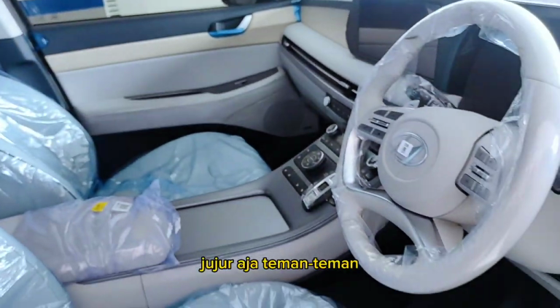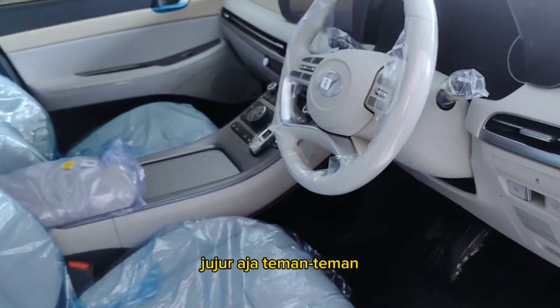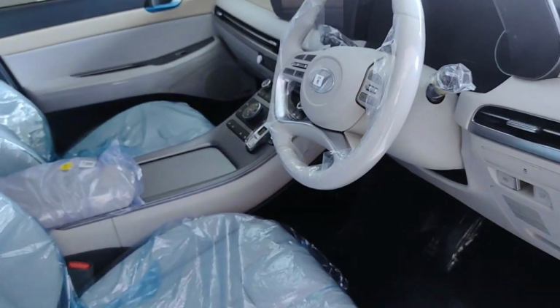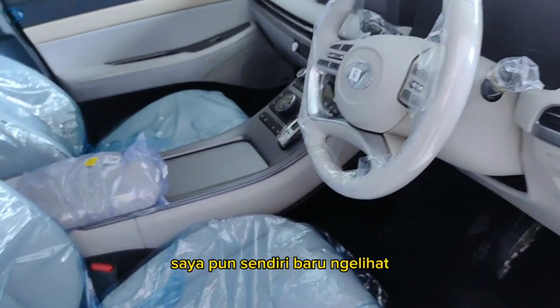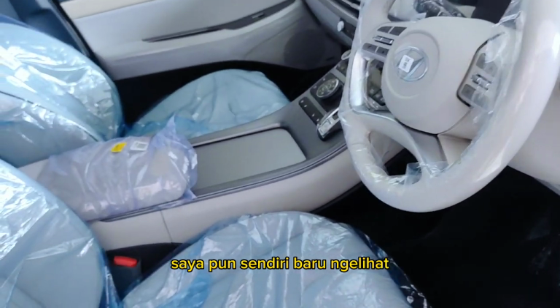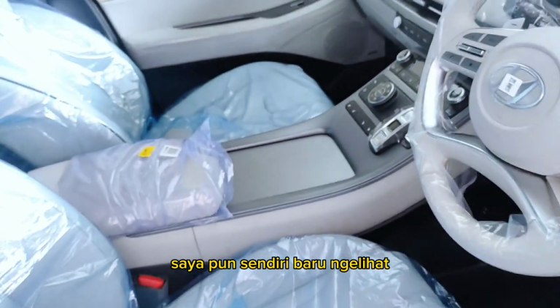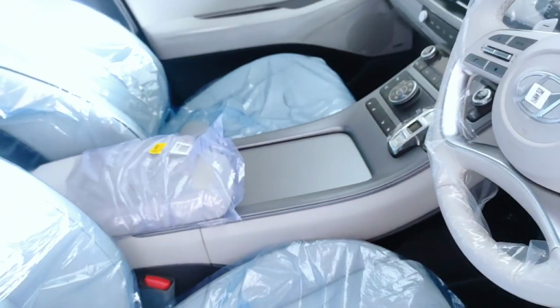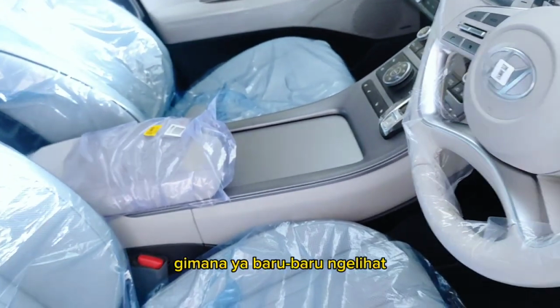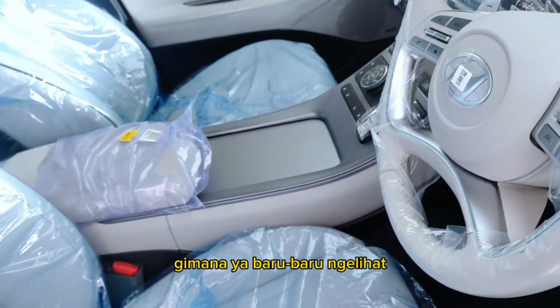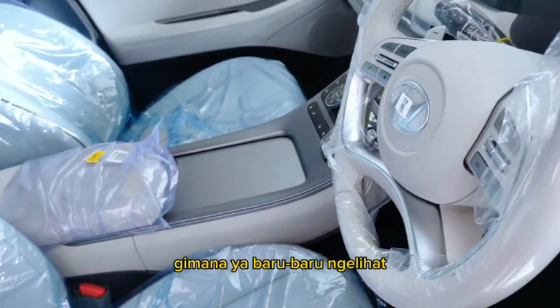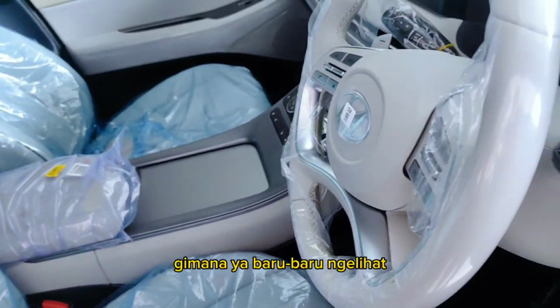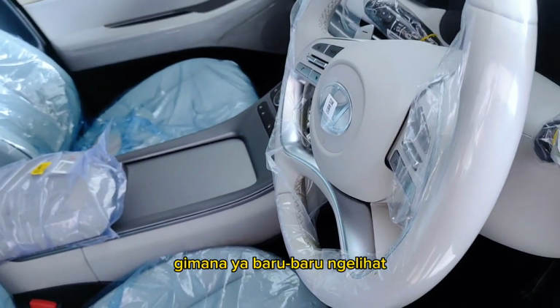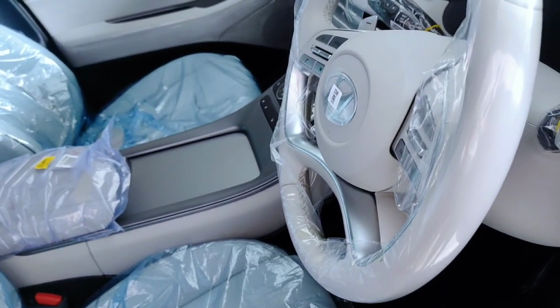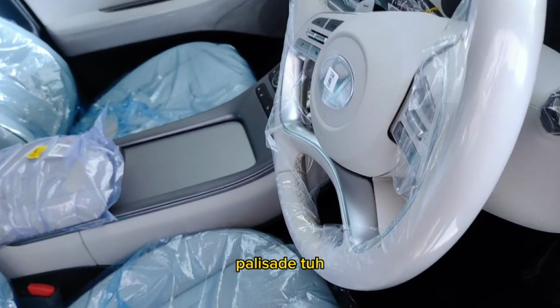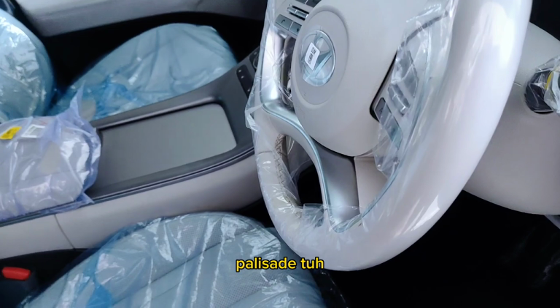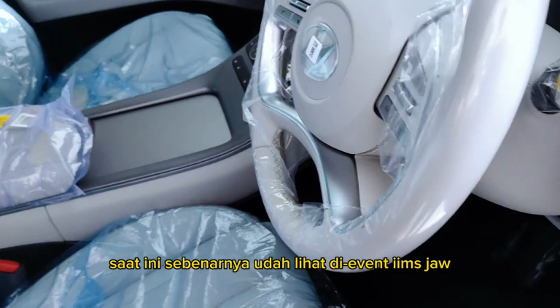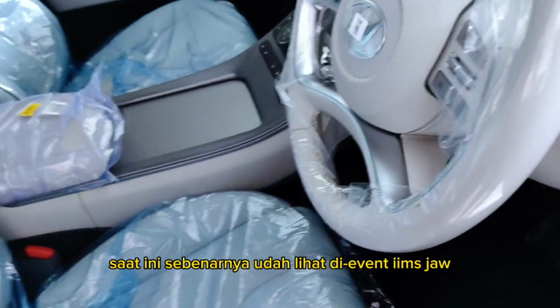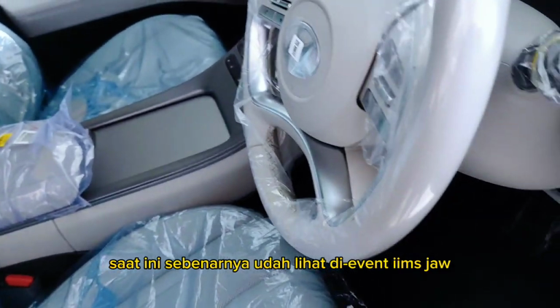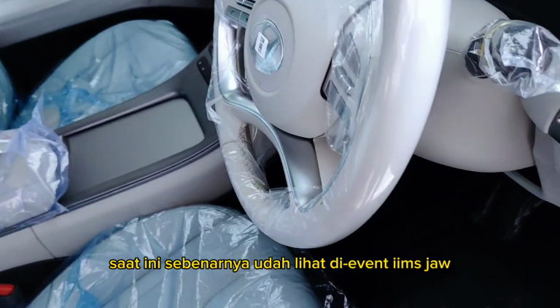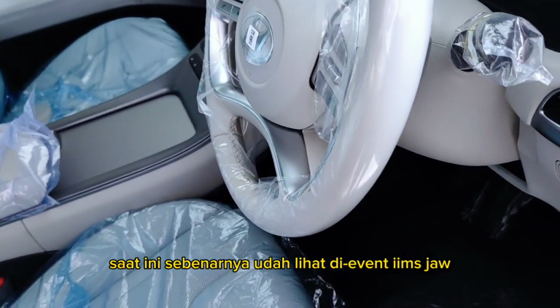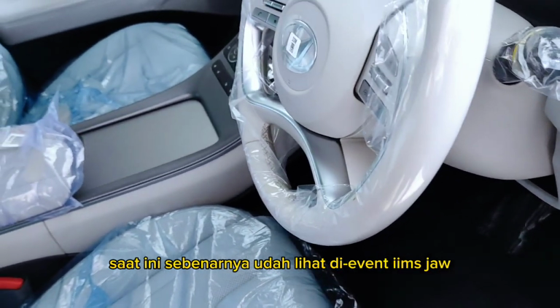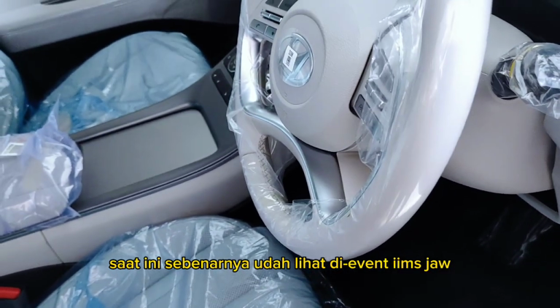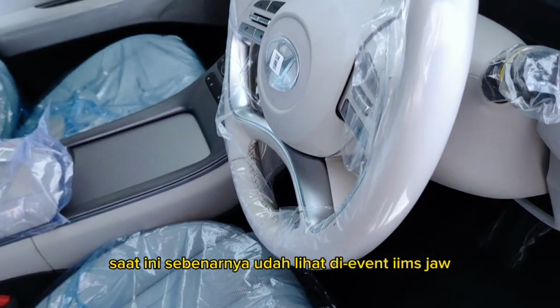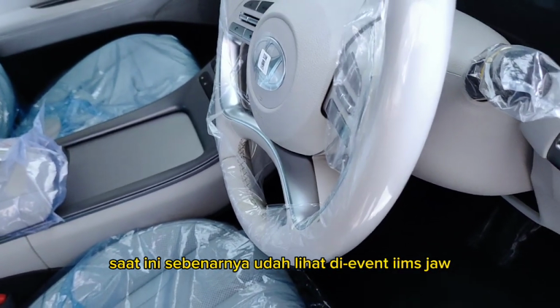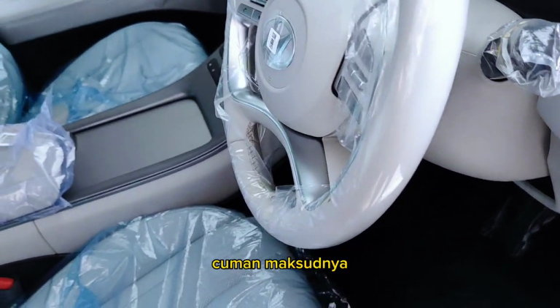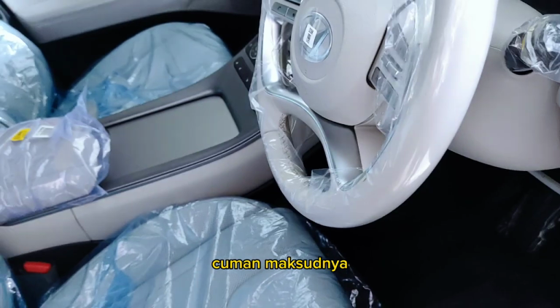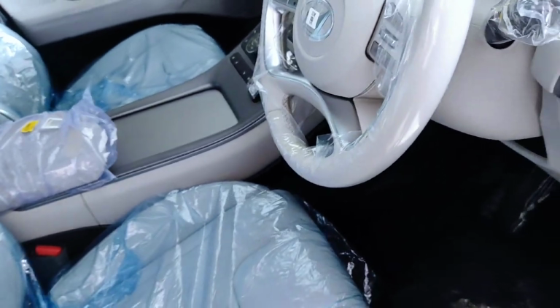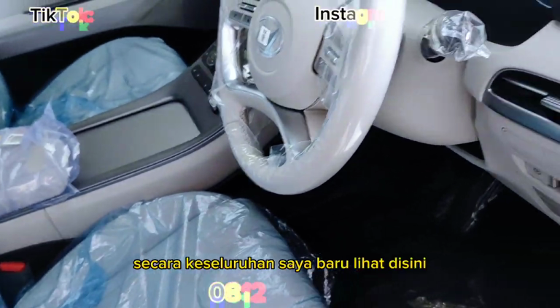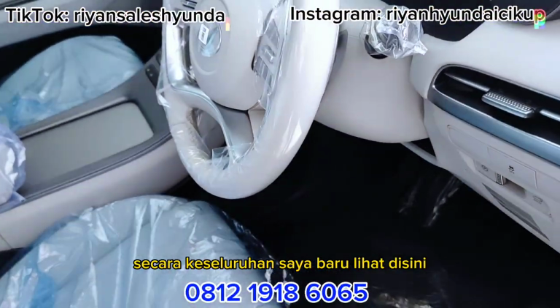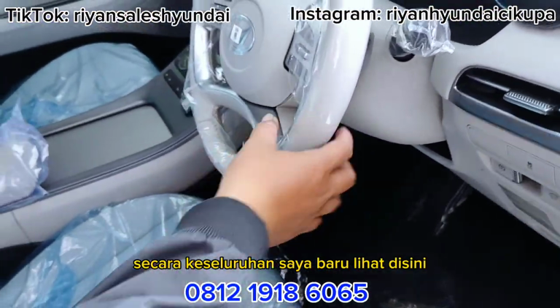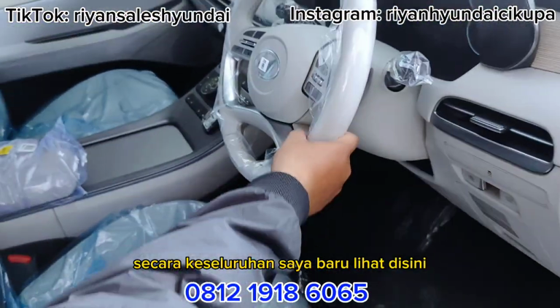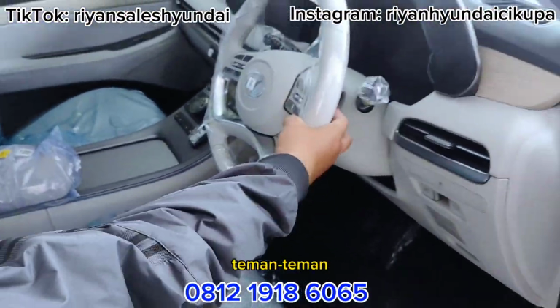Honestly friends, I myself am seeing this for the first time properly. I had seen the Palisade before at the IMS JAW event, but in terms of seeing the full unit up close, this is the first time I'm seeing it here.